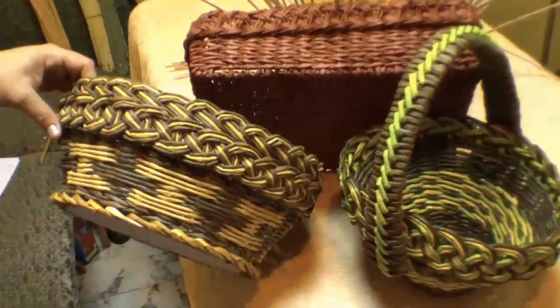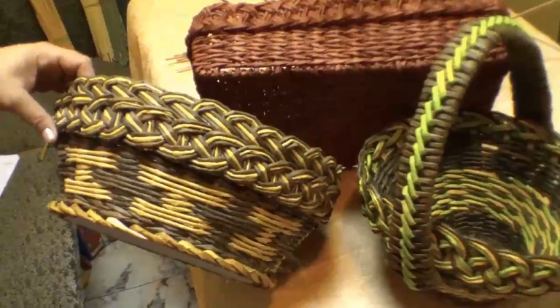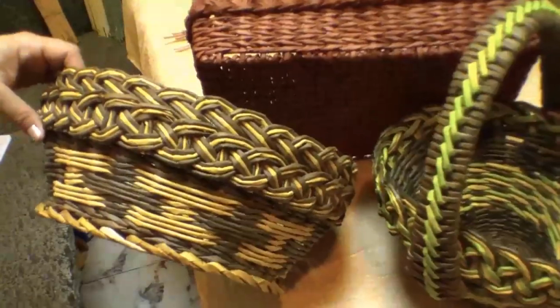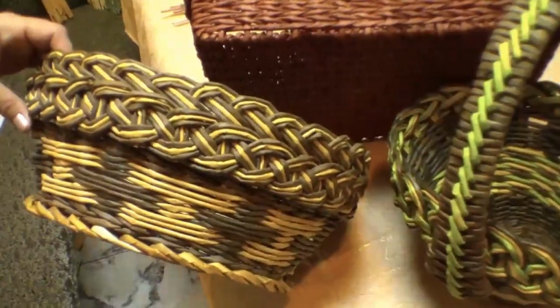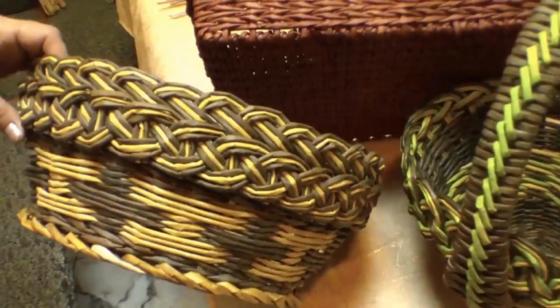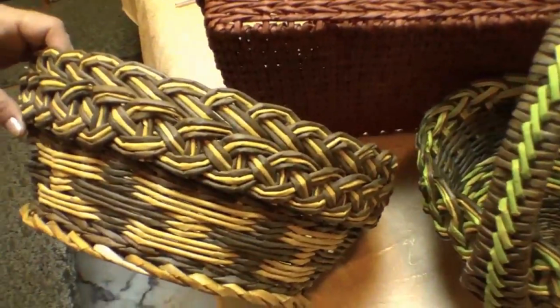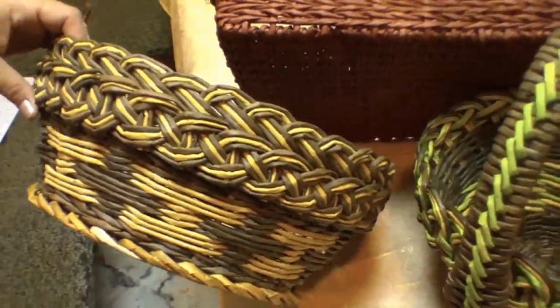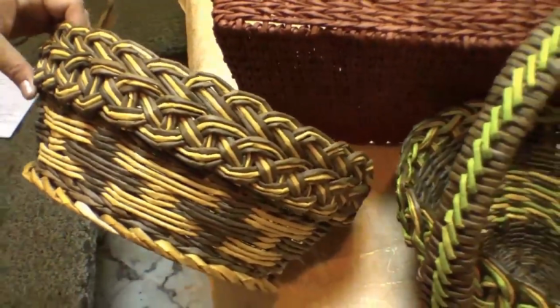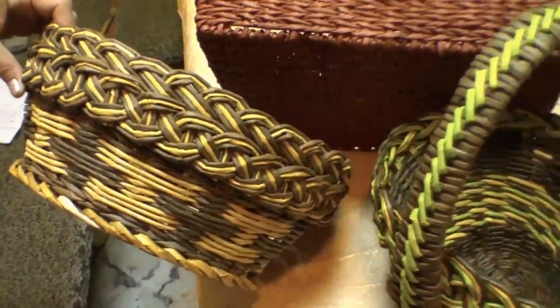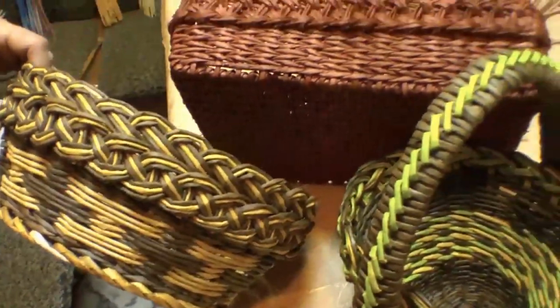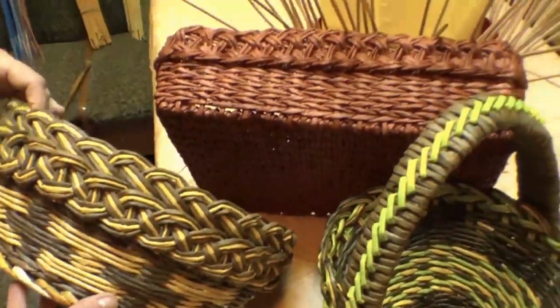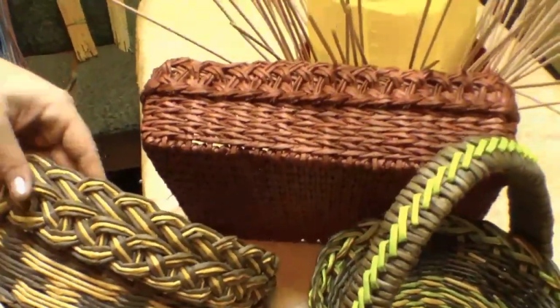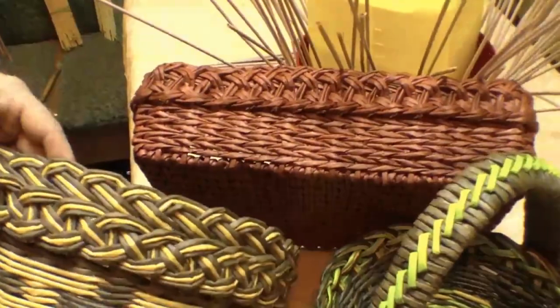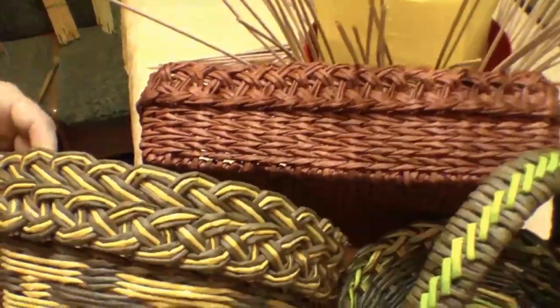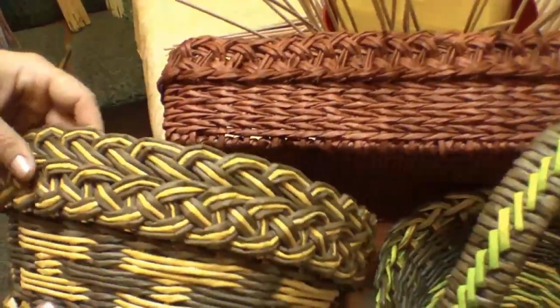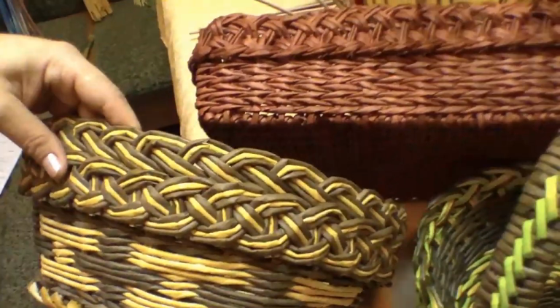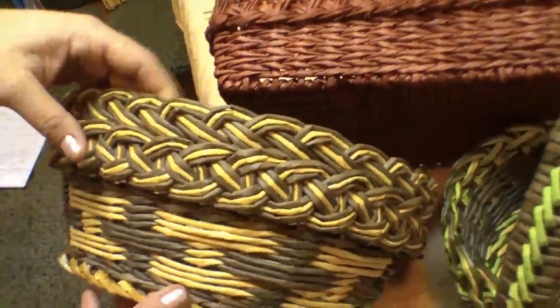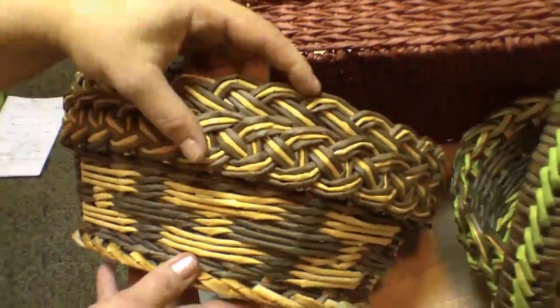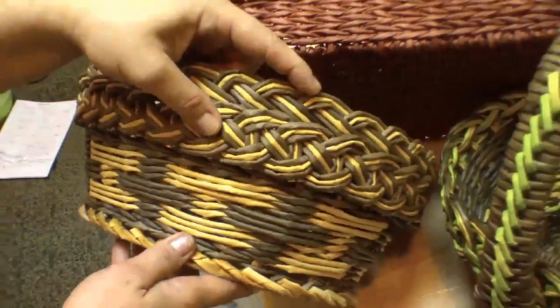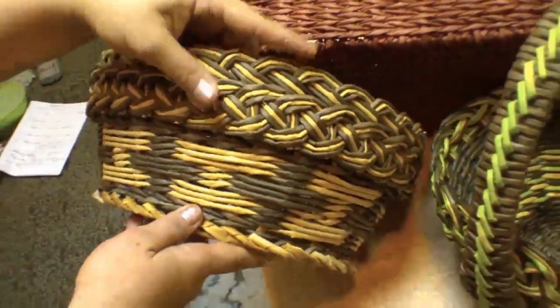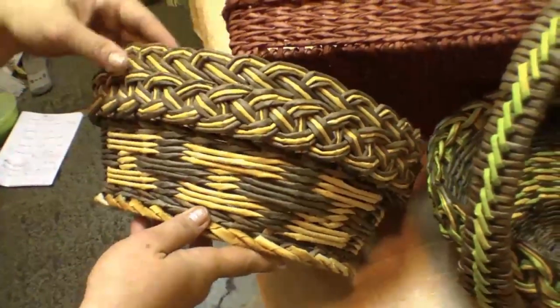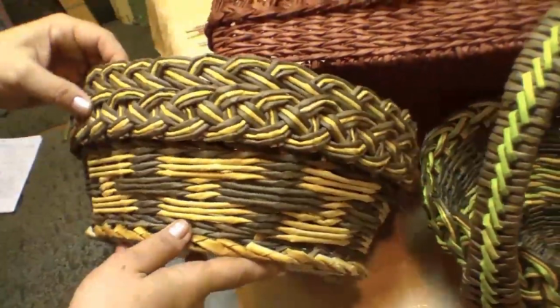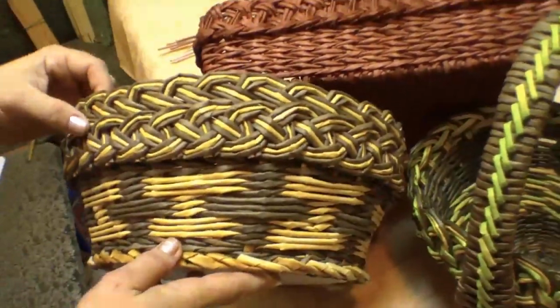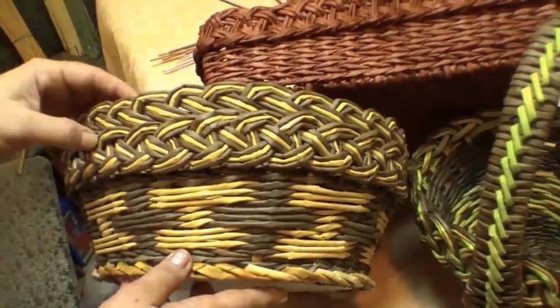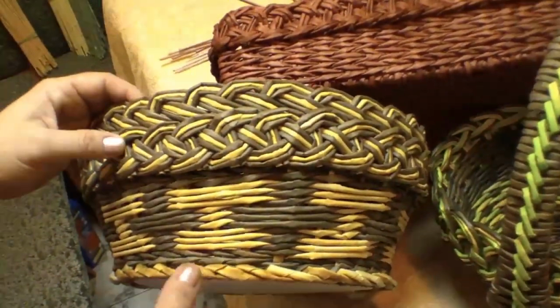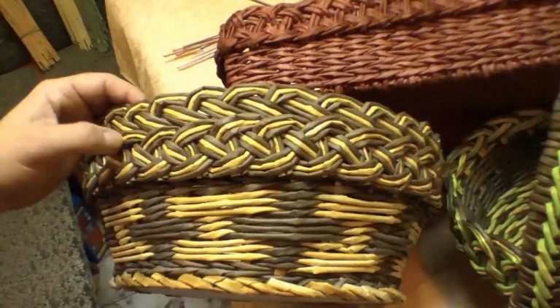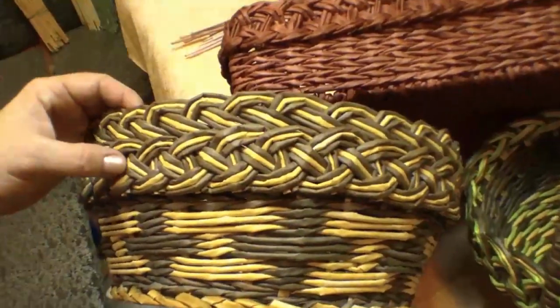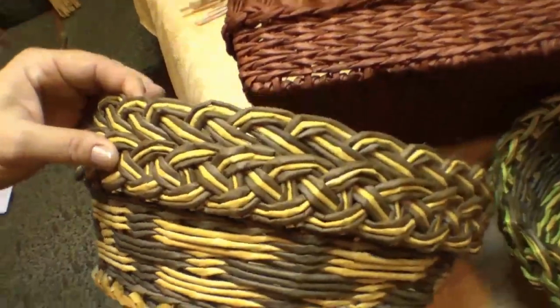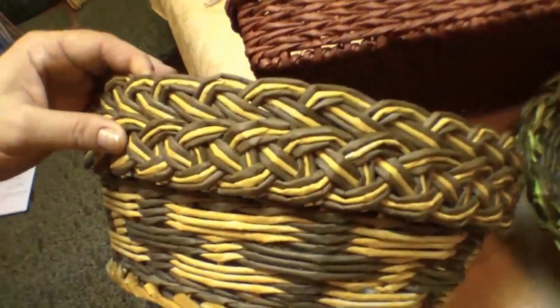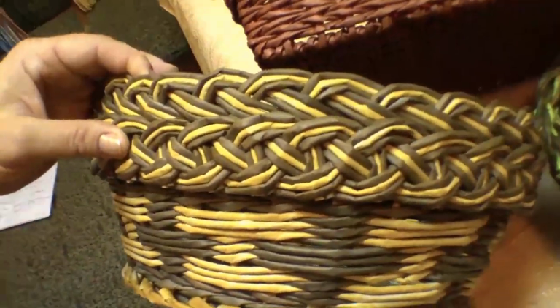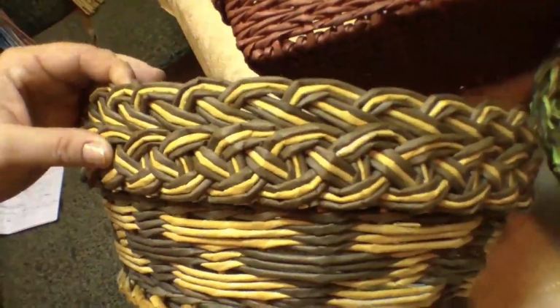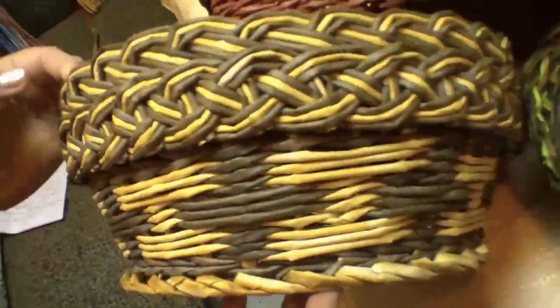Hello! Today we are talking about a complicated edging. It has been very popular lately among many weavers on different sites, and of course I couldn't stay aside as well.